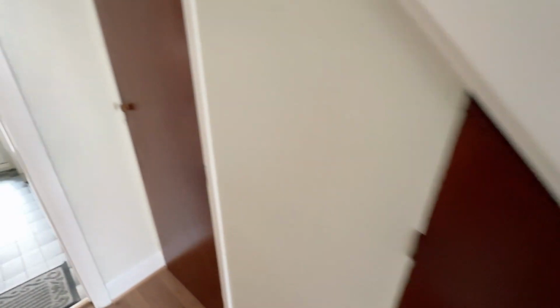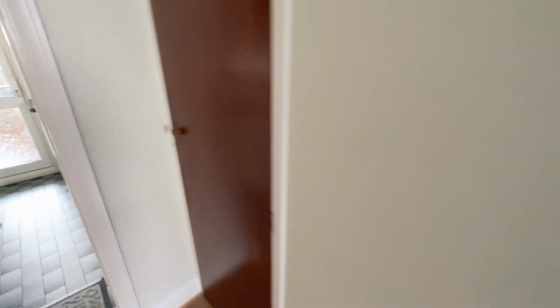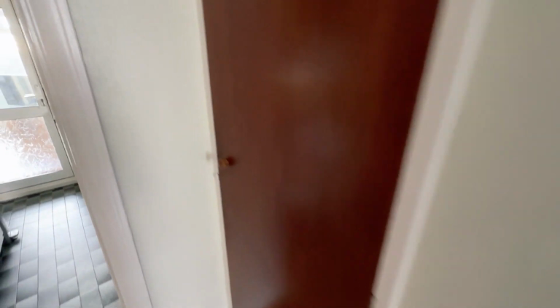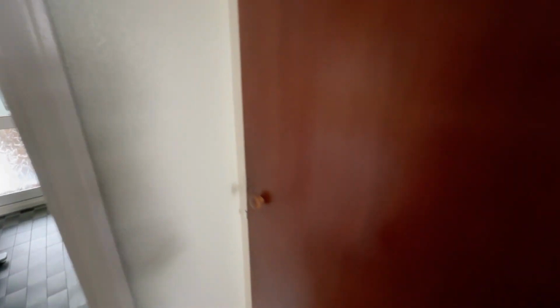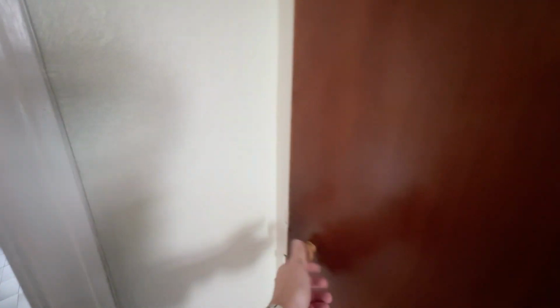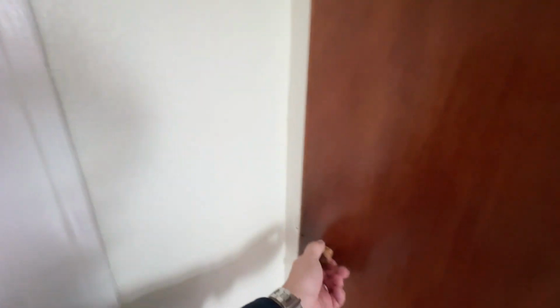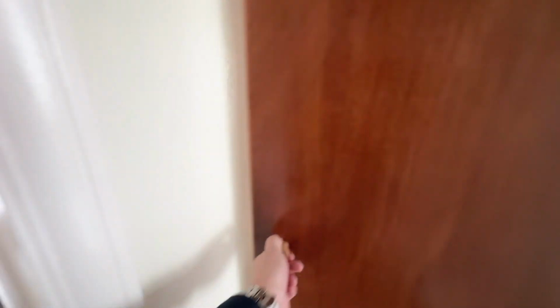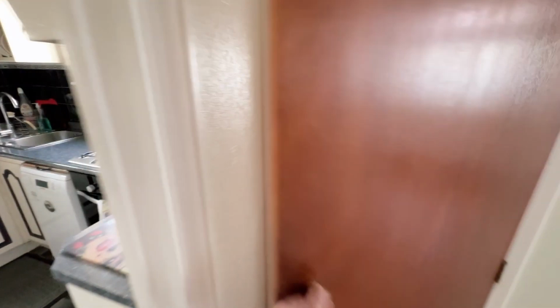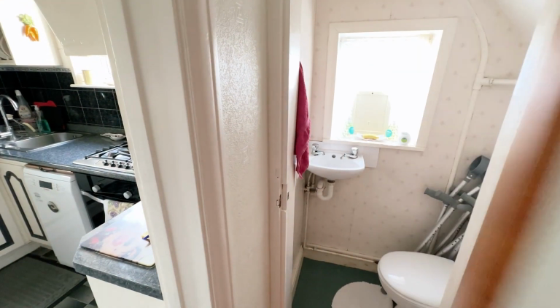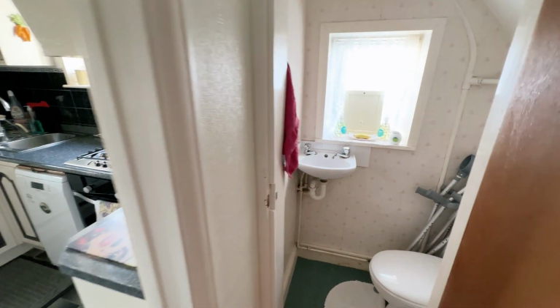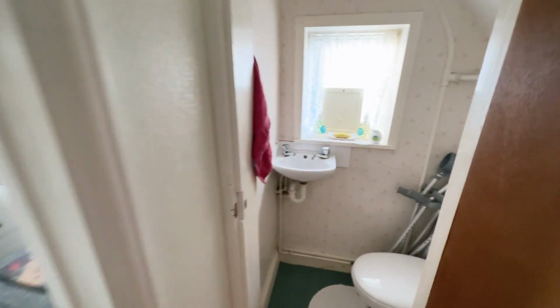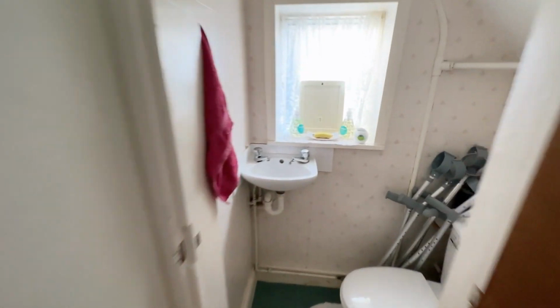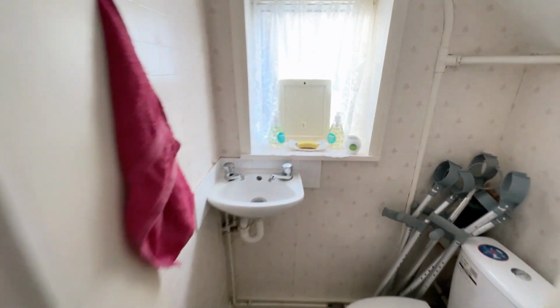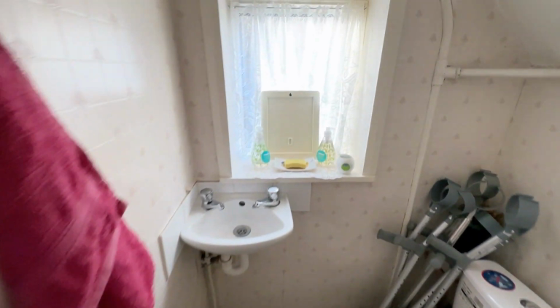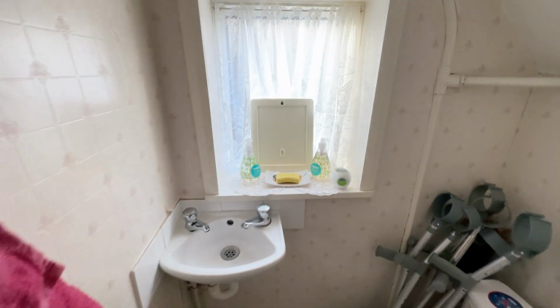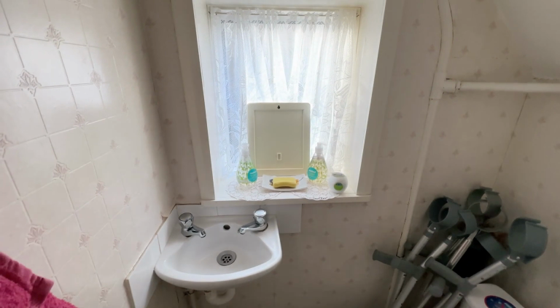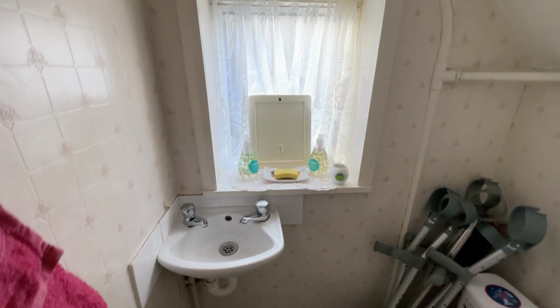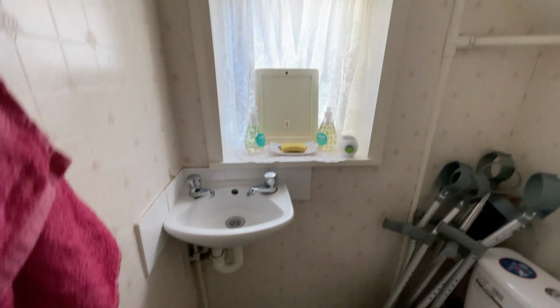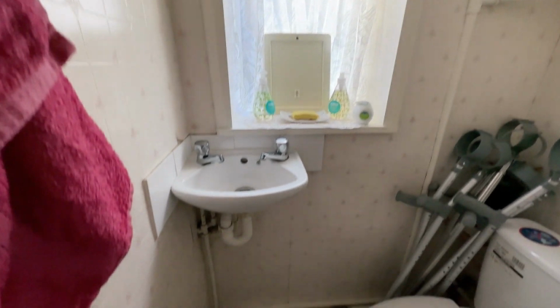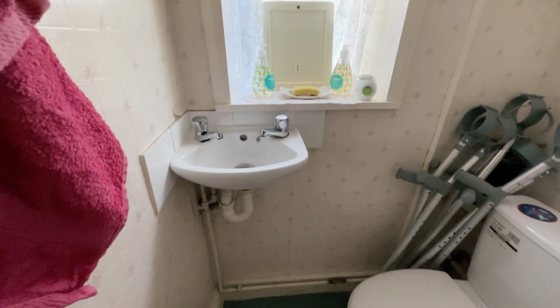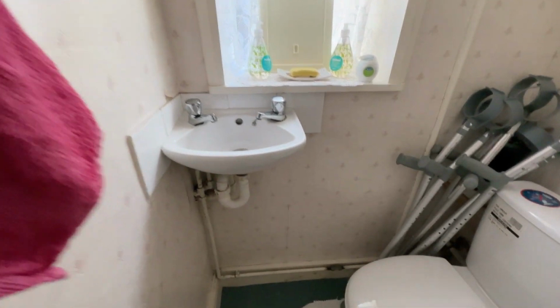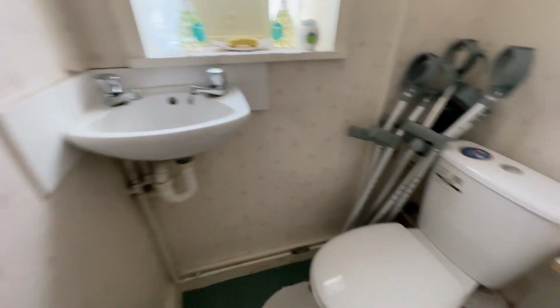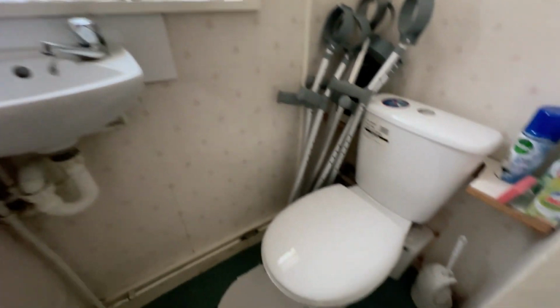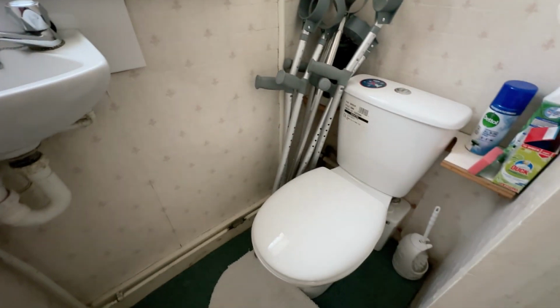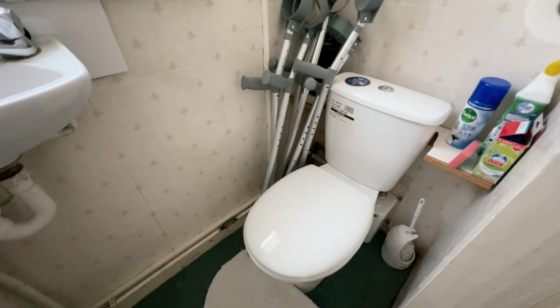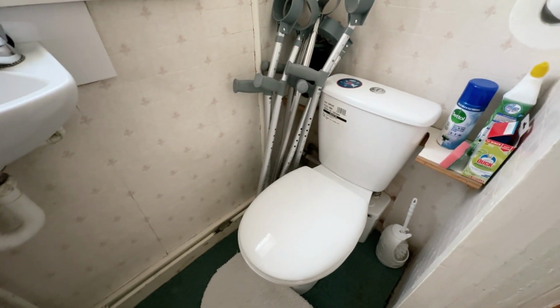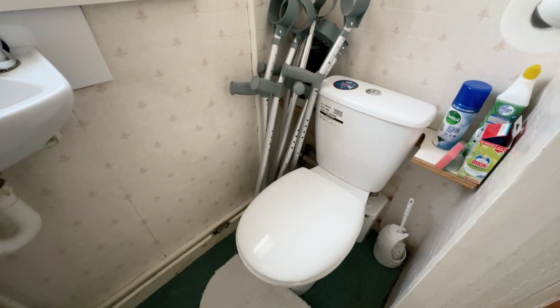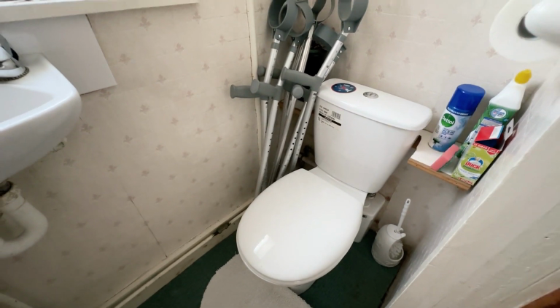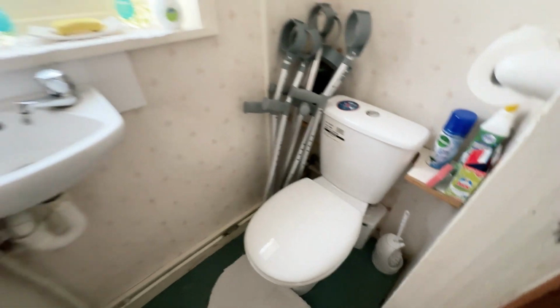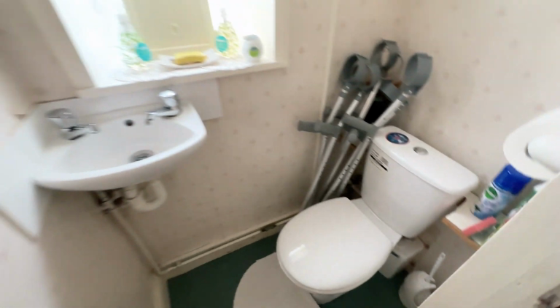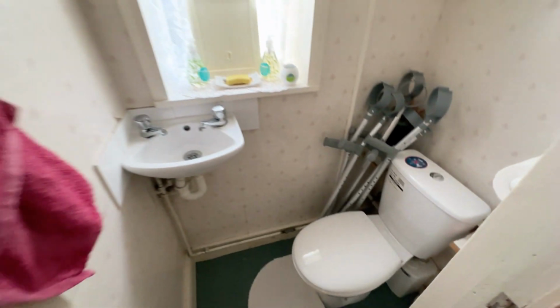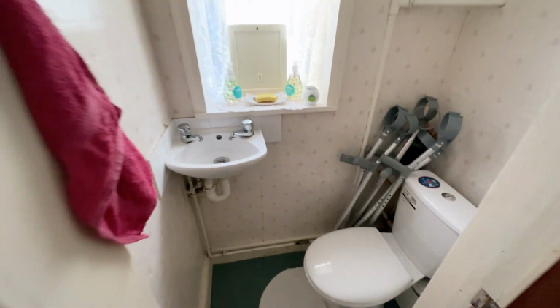Very handily, there's a downstairs toilet. You've got a window to the side, a sink and toilet — so that is very handy.